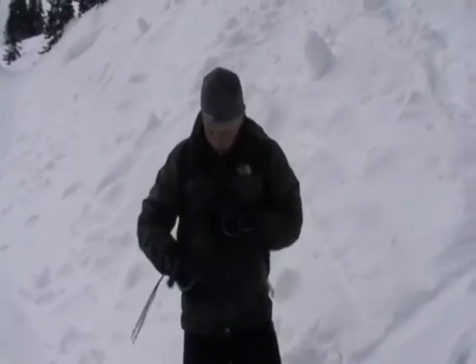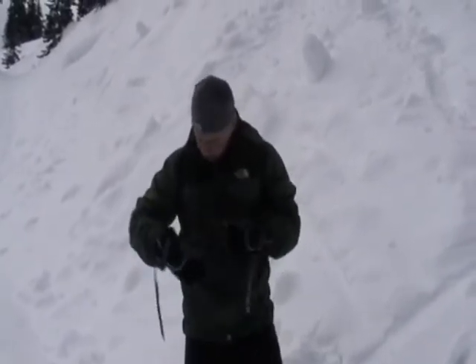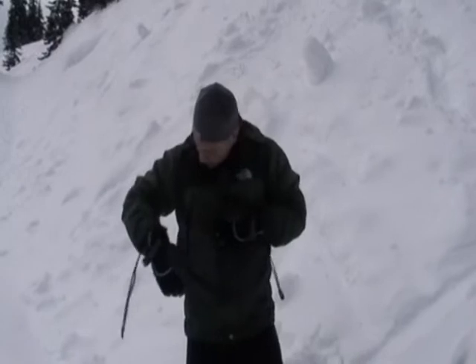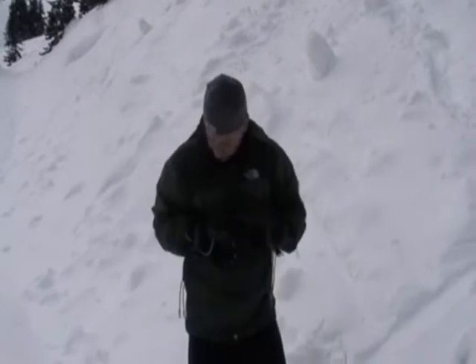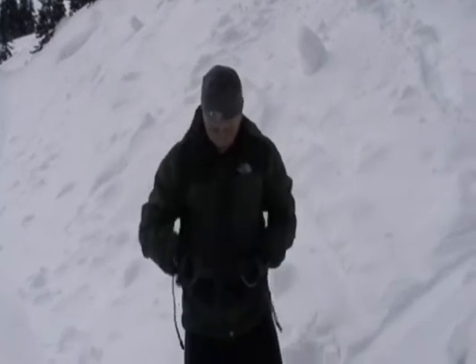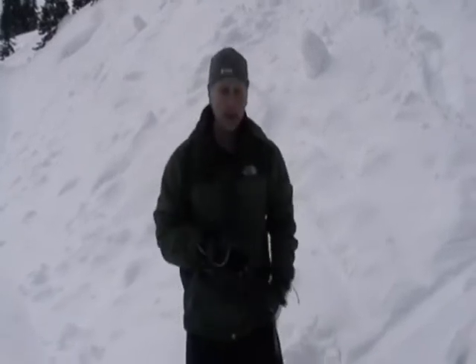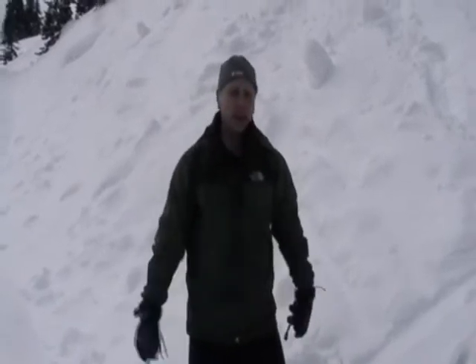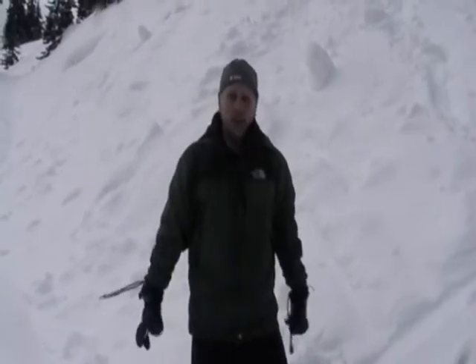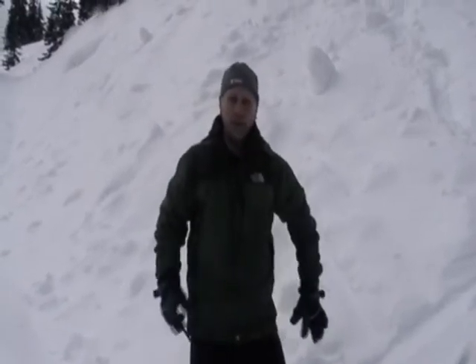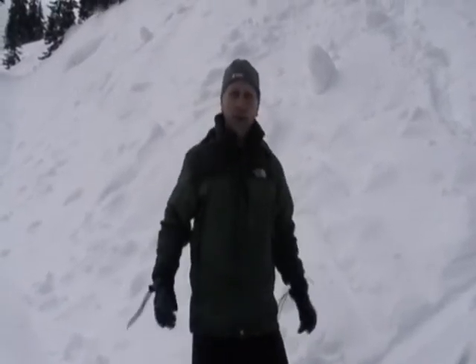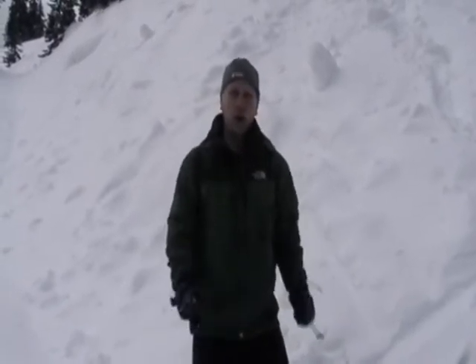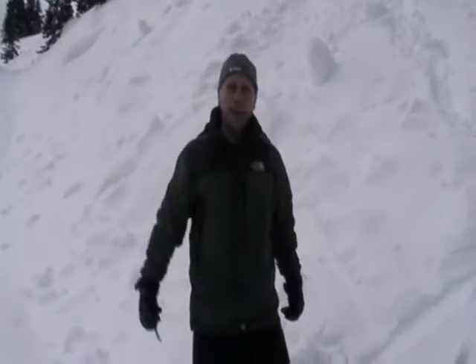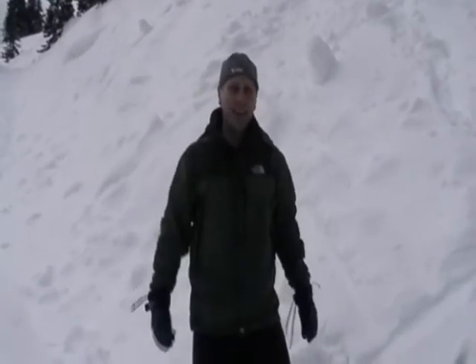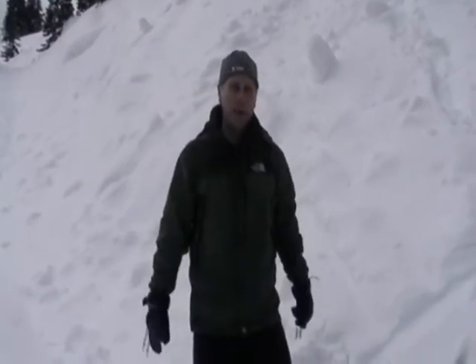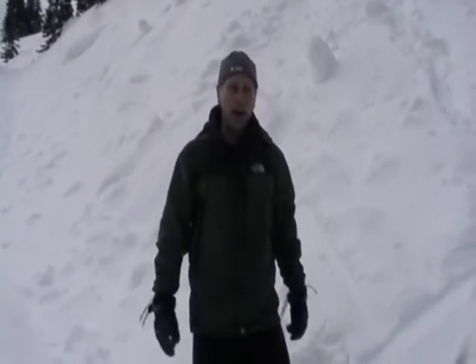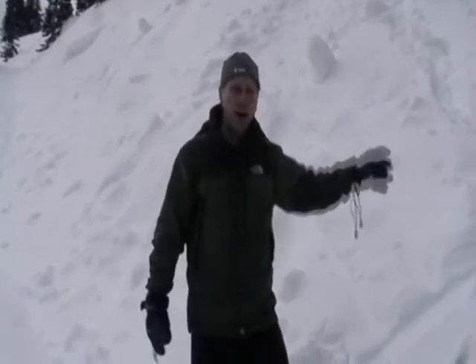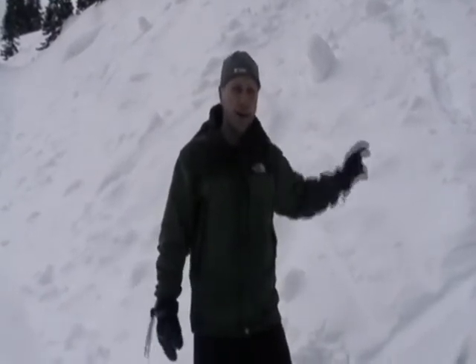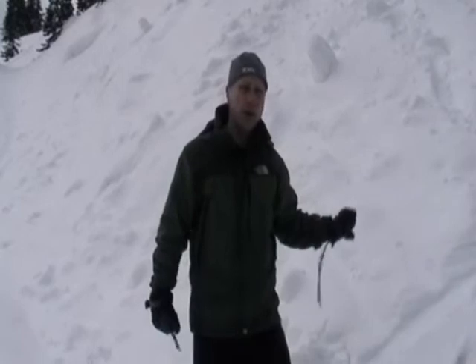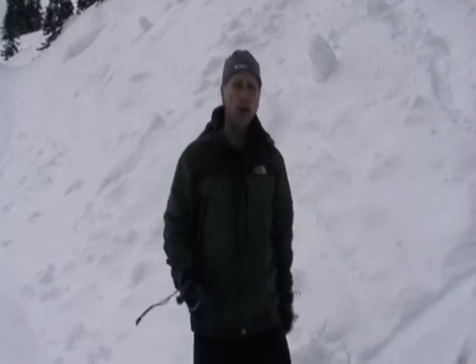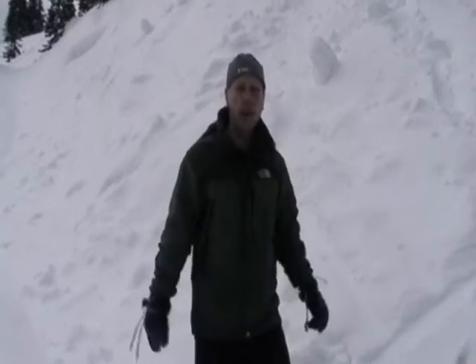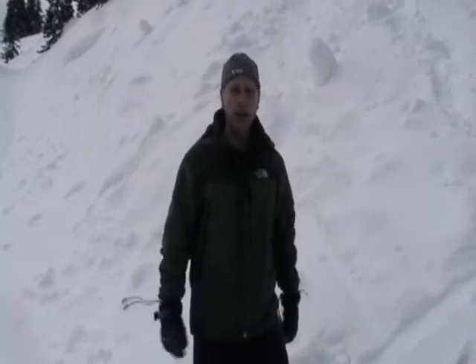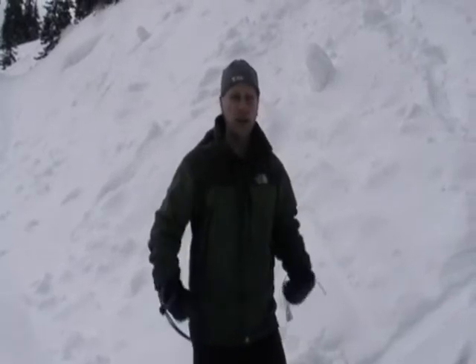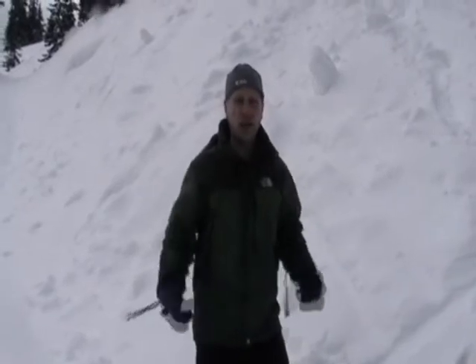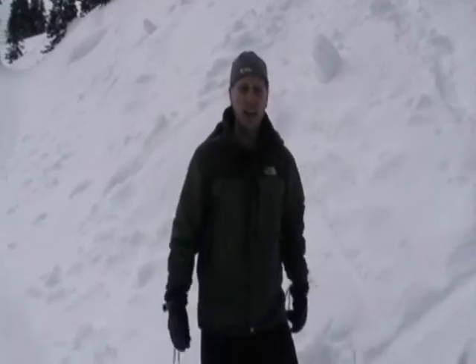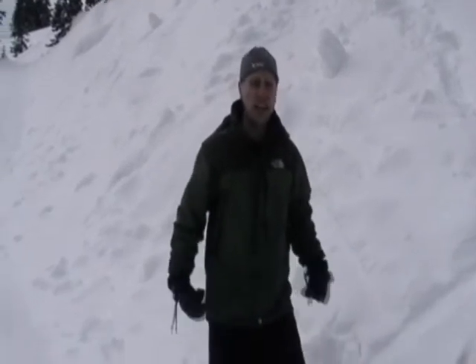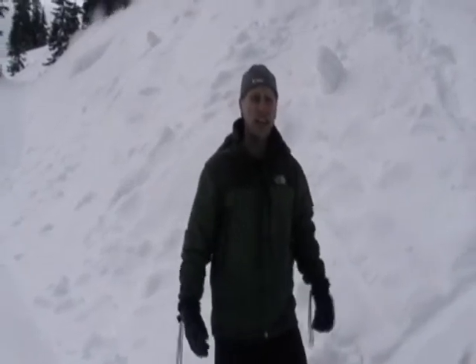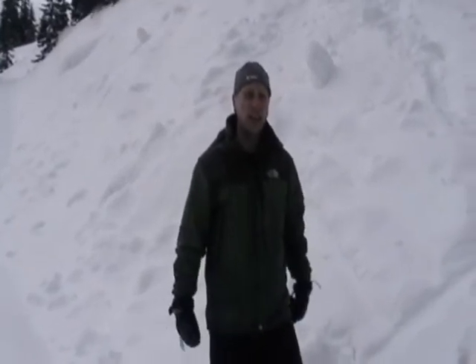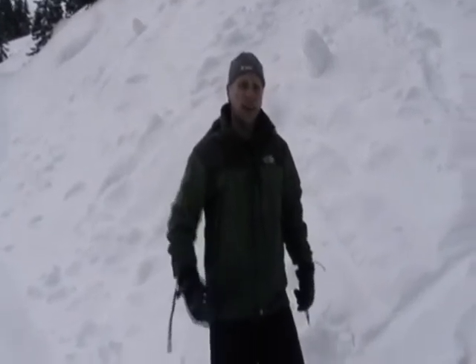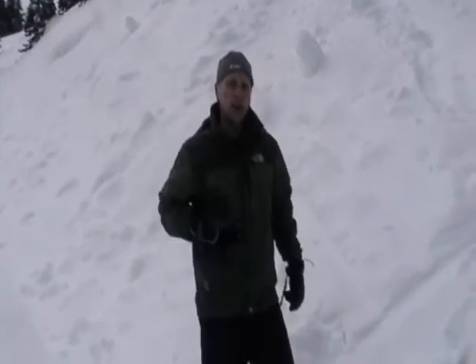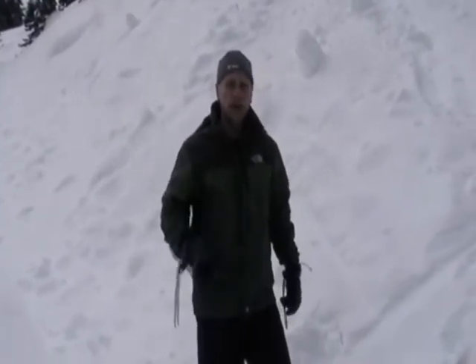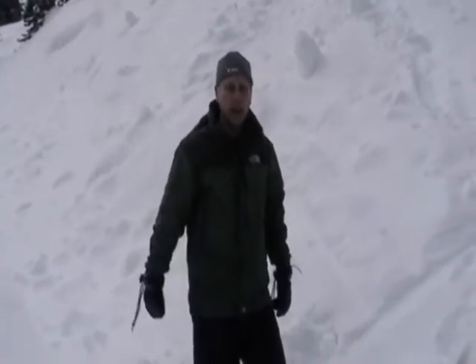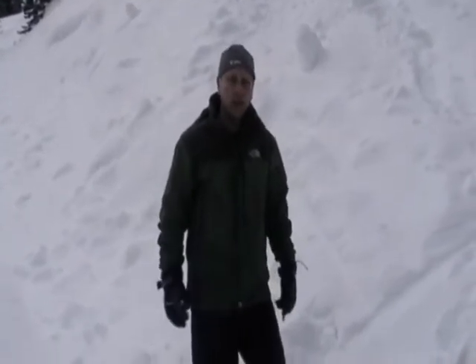Typically it takes about 15 to 20 minutes. If you're hiking uphill or climbing and you're generating a lot of heat, you'll melt it a lot sooner.